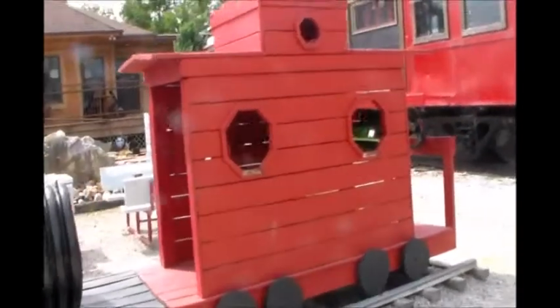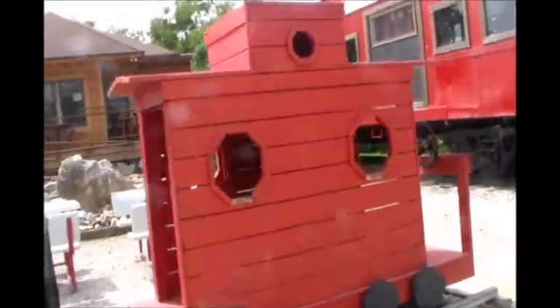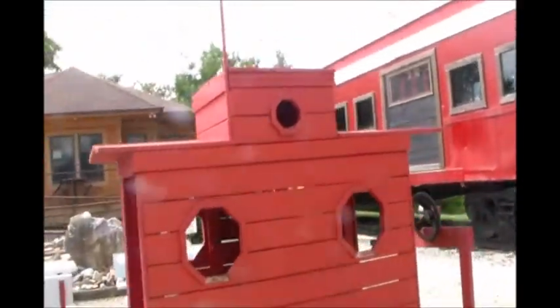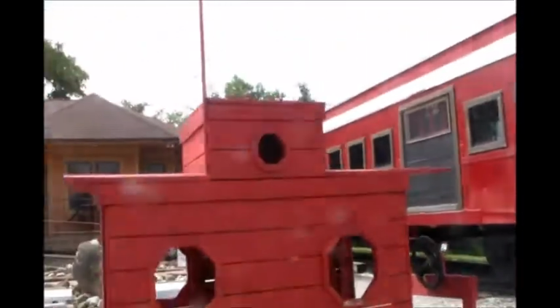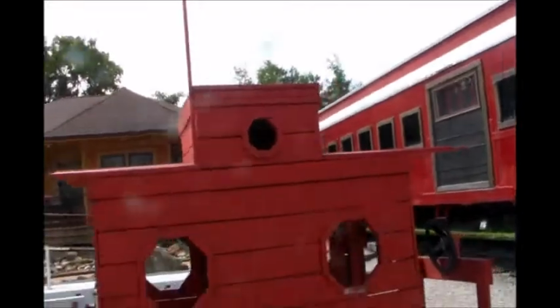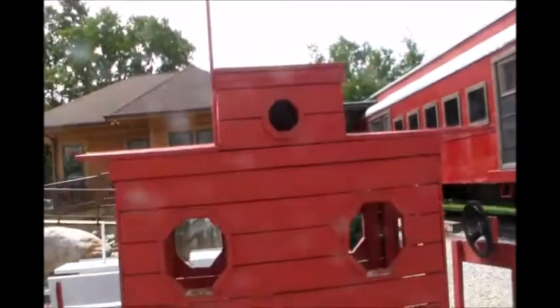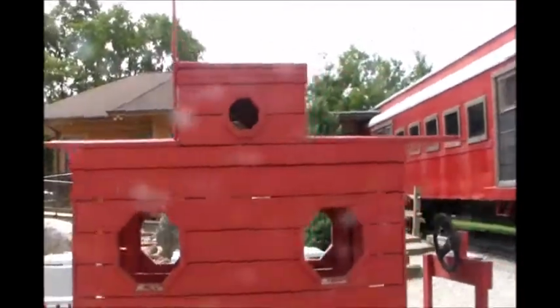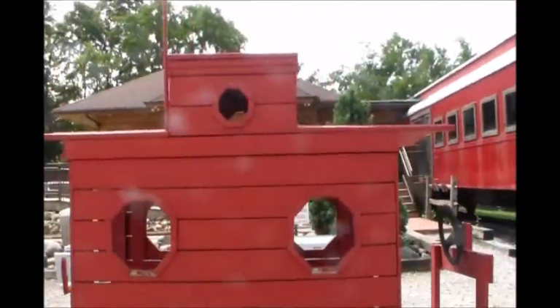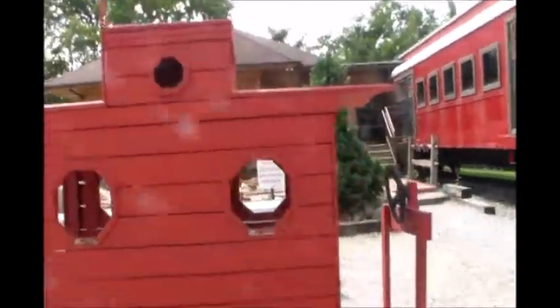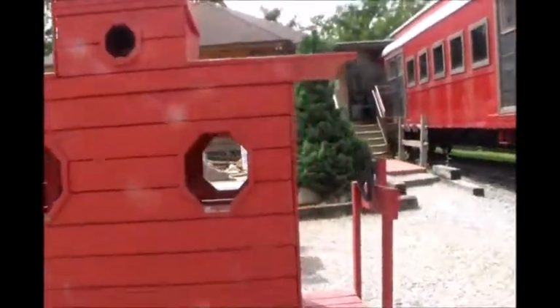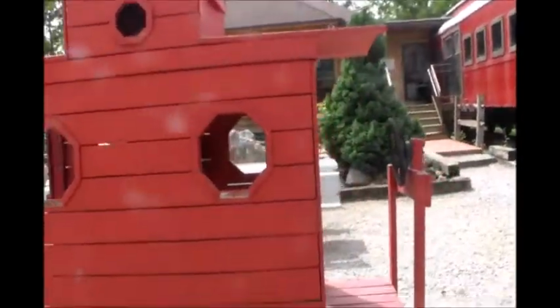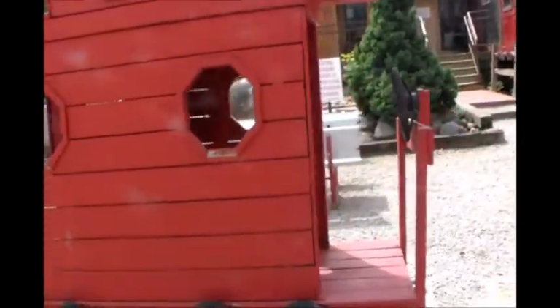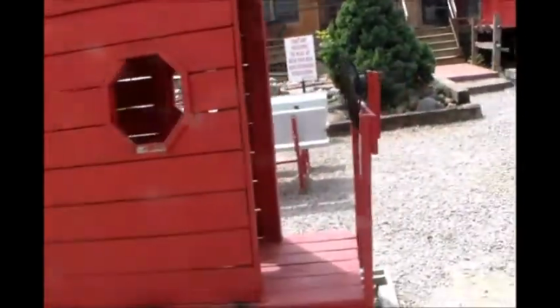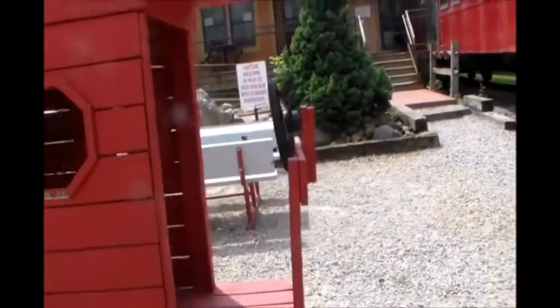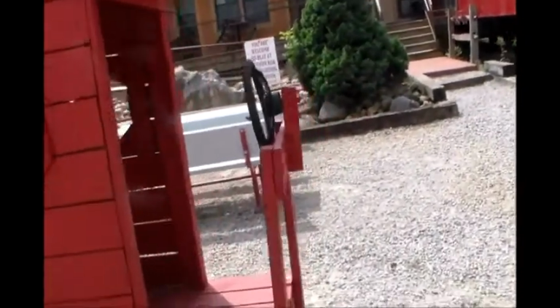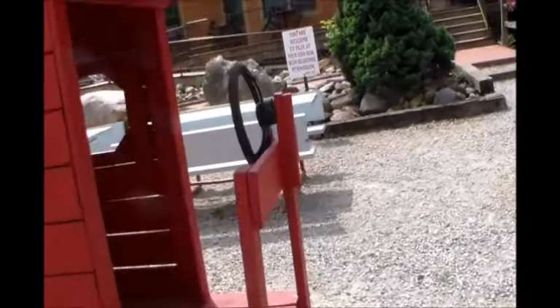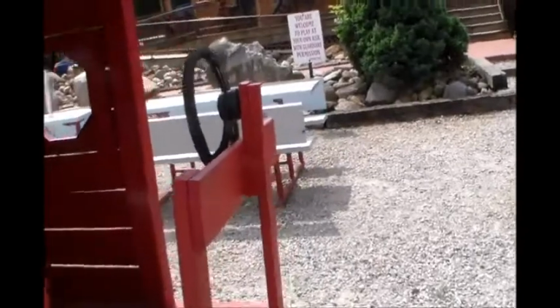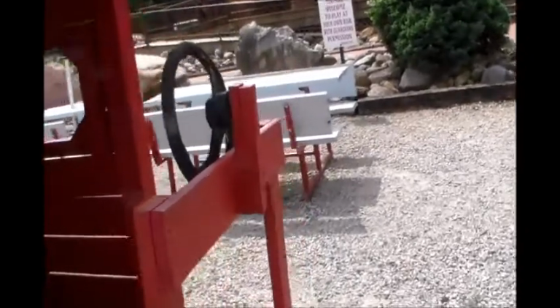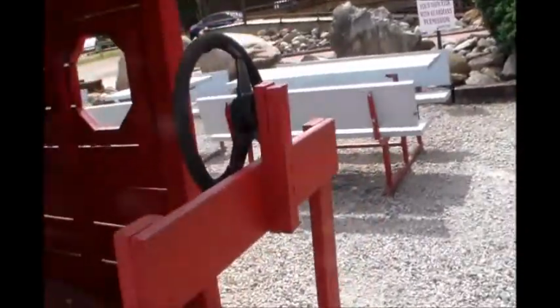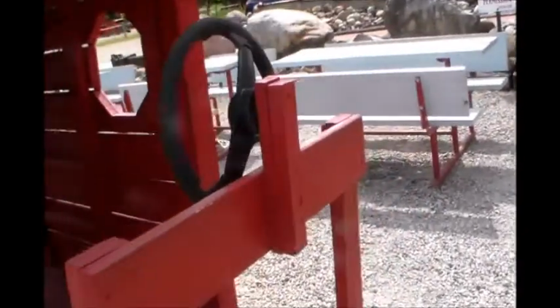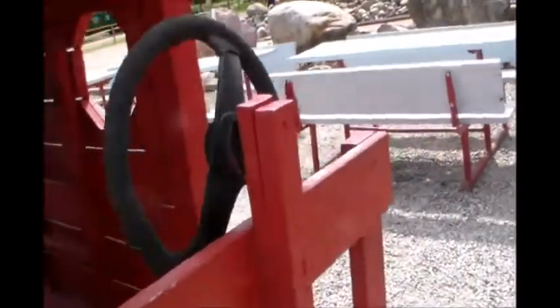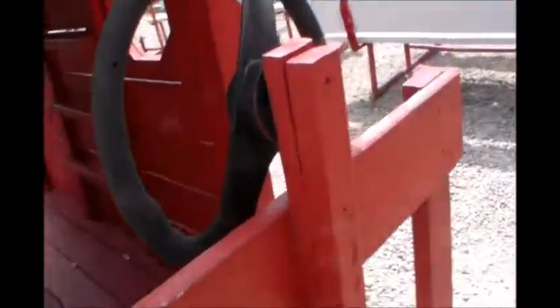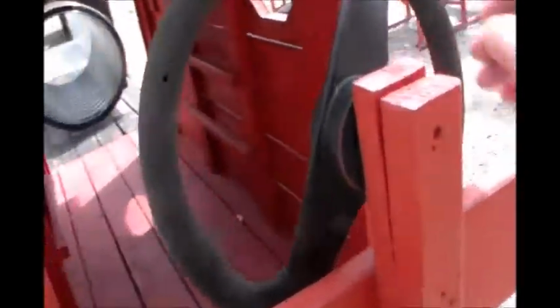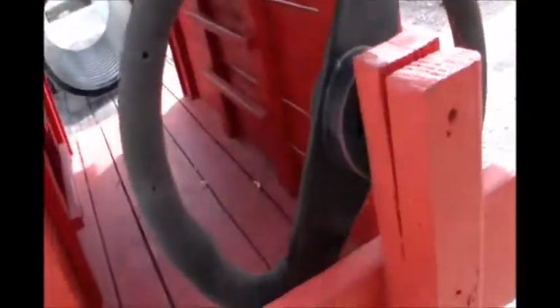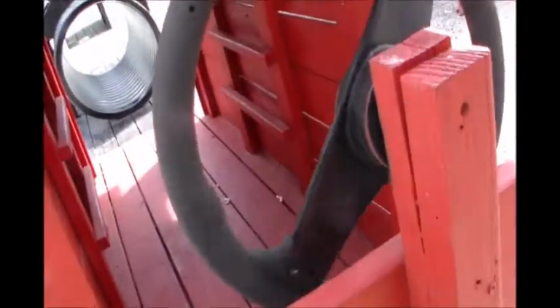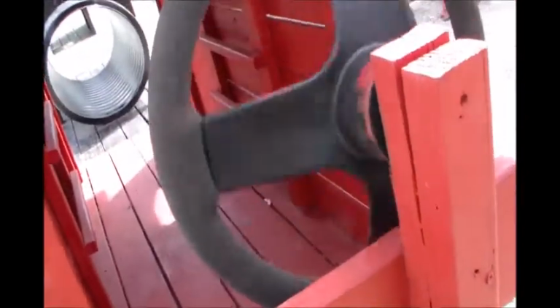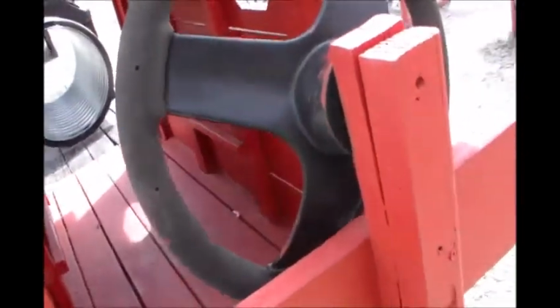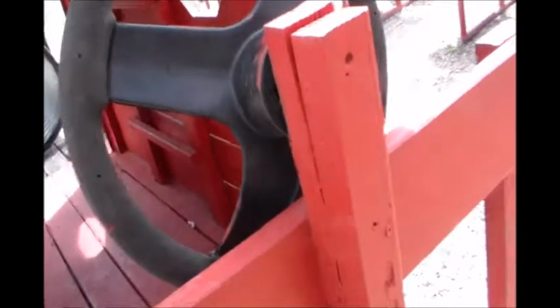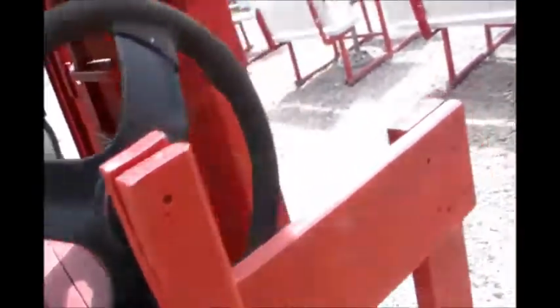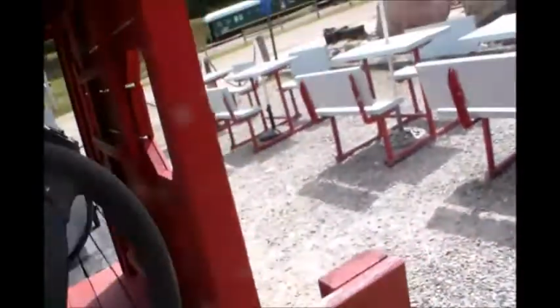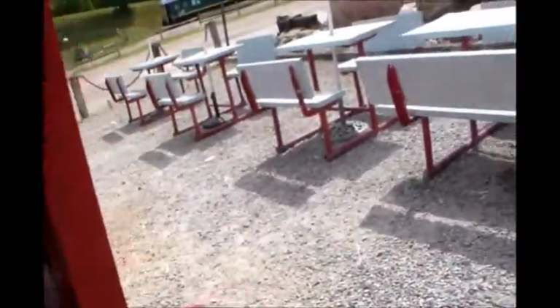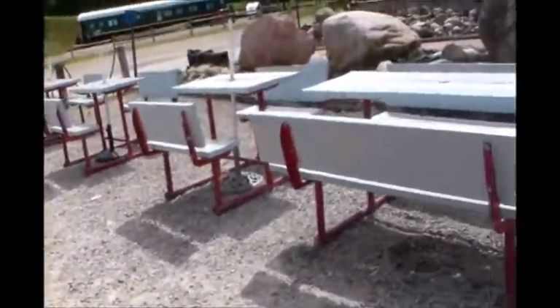Got the caboose. I used to call them 'ookie bookey' when I was a kid. Even has the little steering wheel on the back, like they used to have.